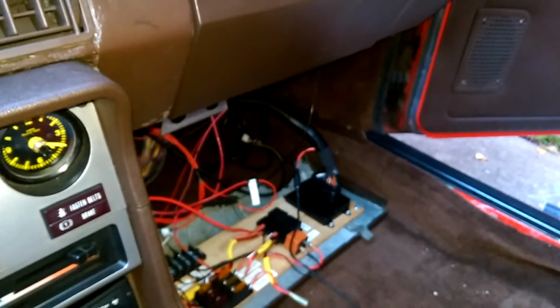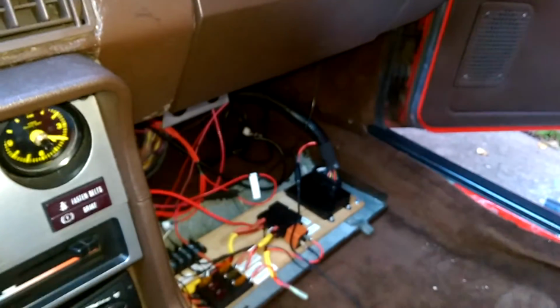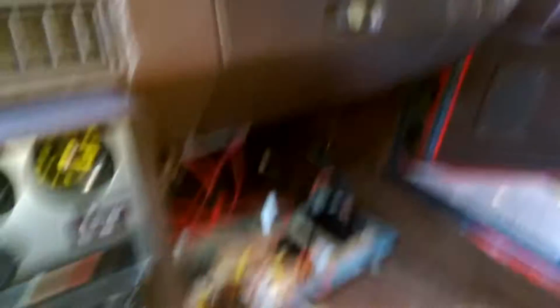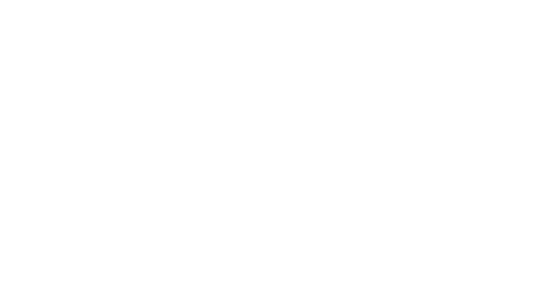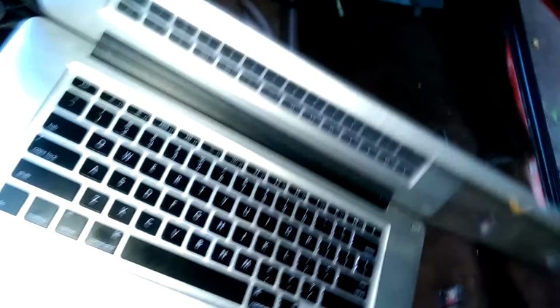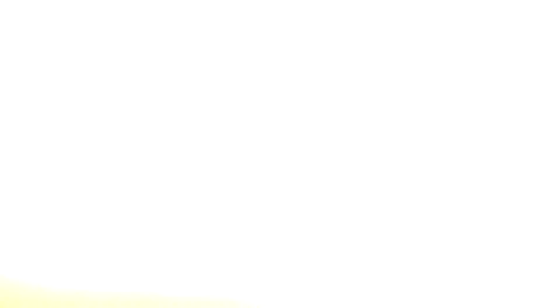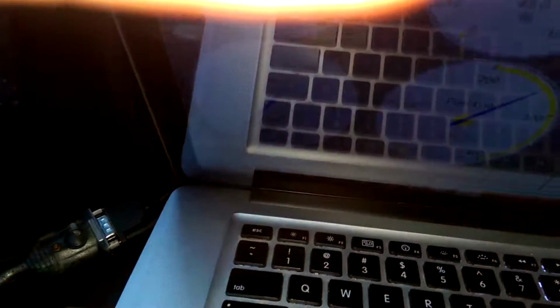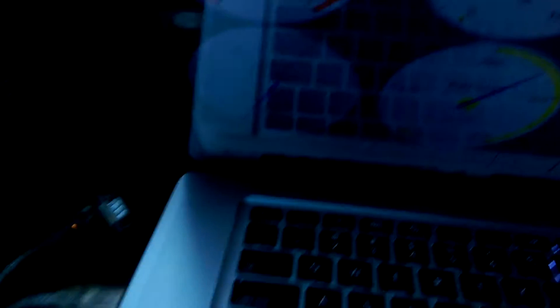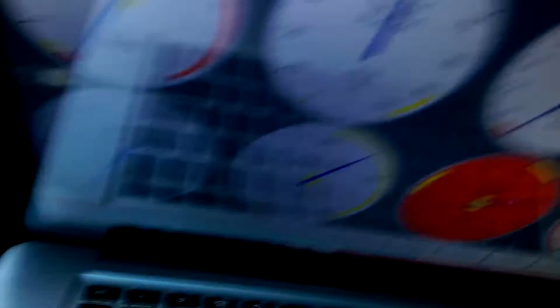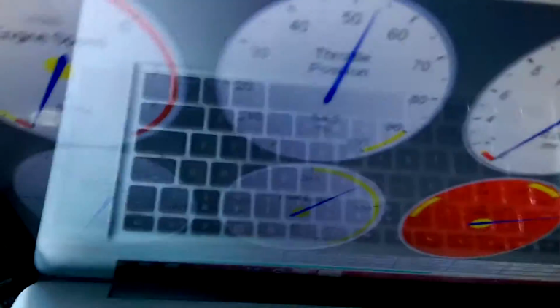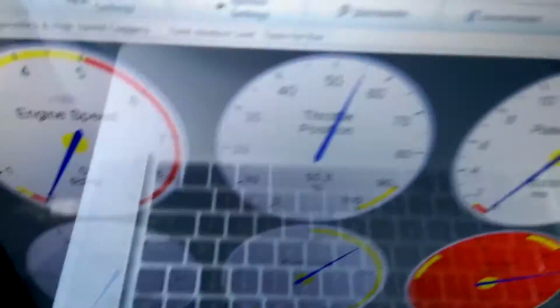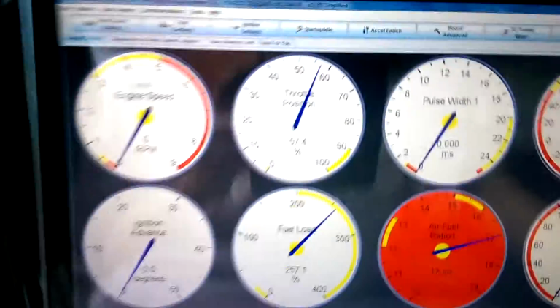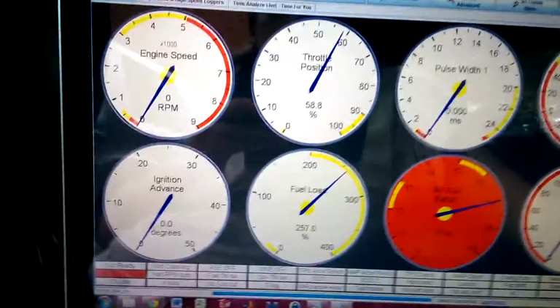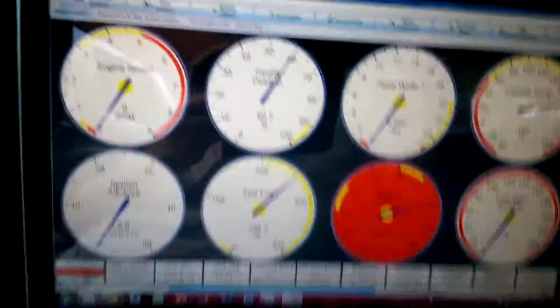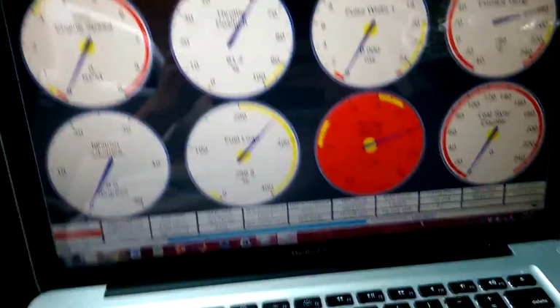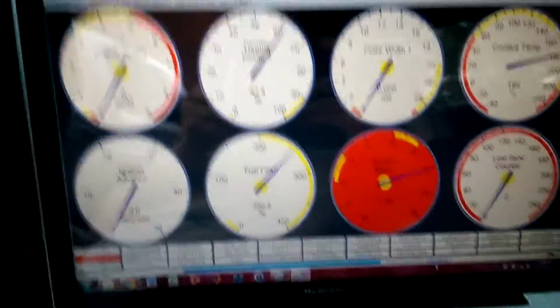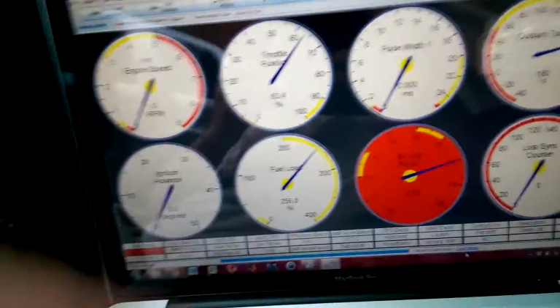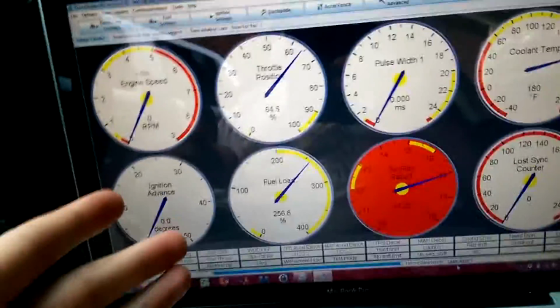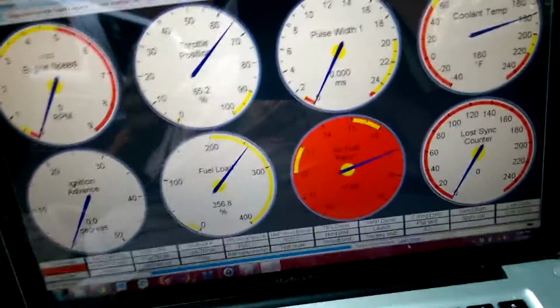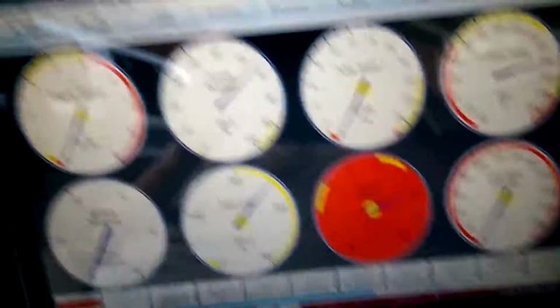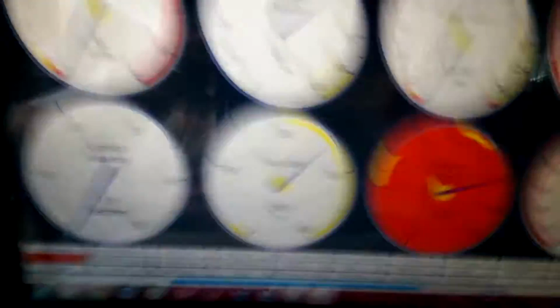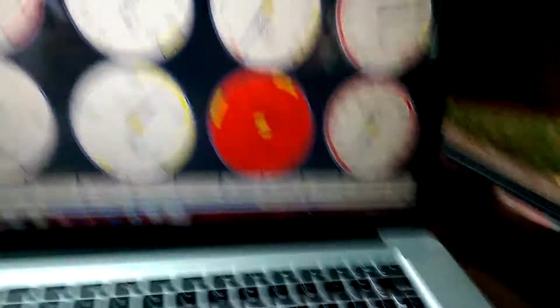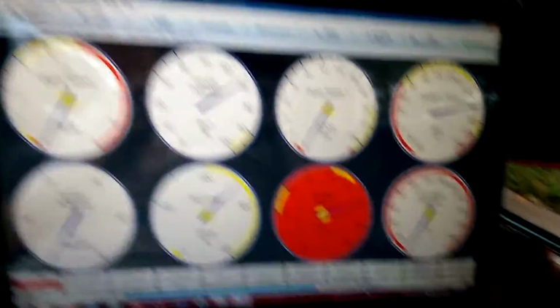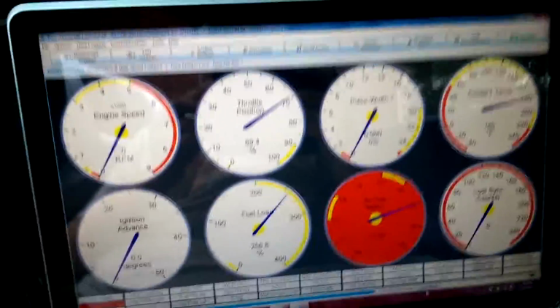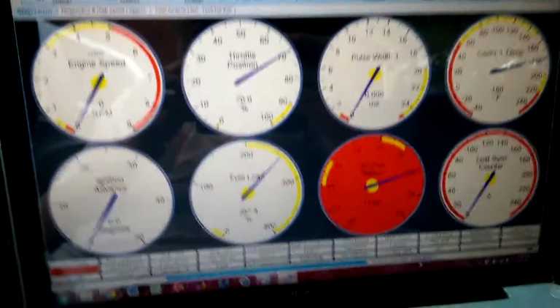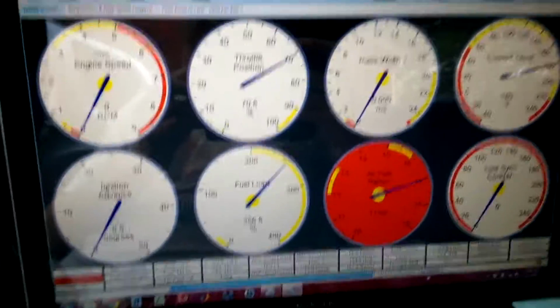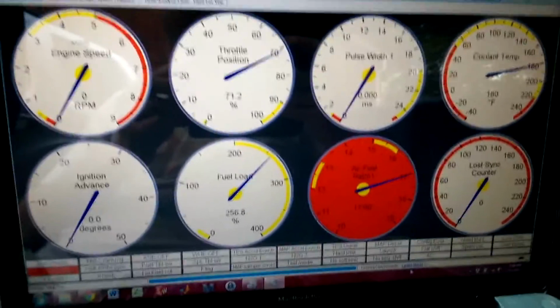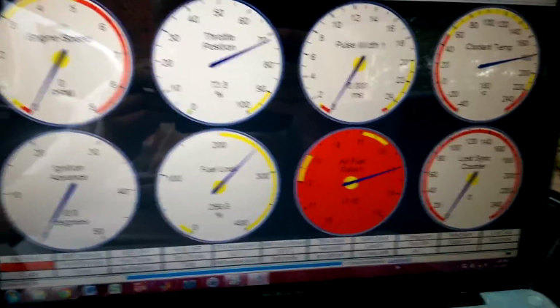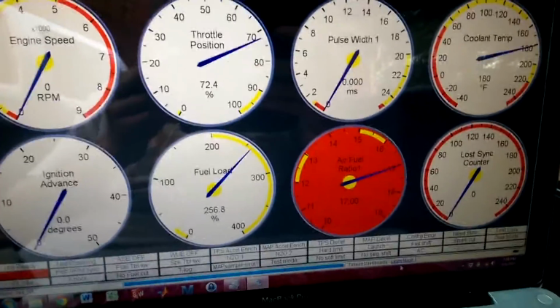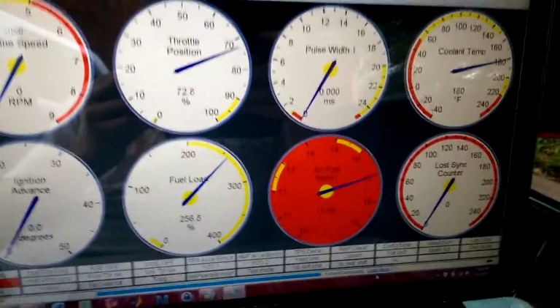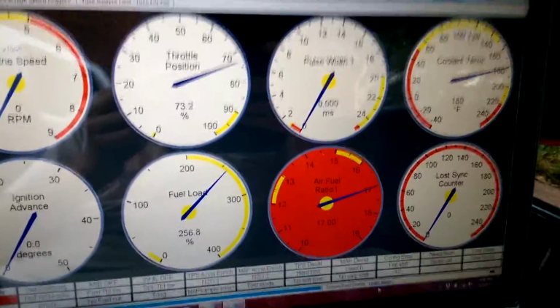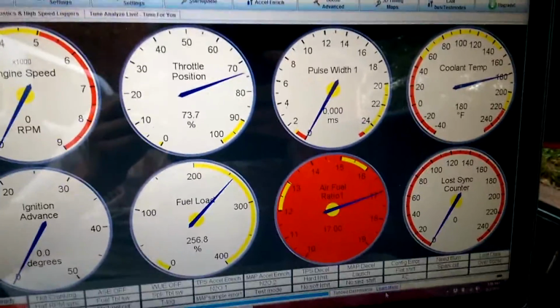As I did that — let me turn this light off — we have access to Tuner Studio. This is just the default view, kind of the basic gauges that you would want to see if you were just tuning for the first time.